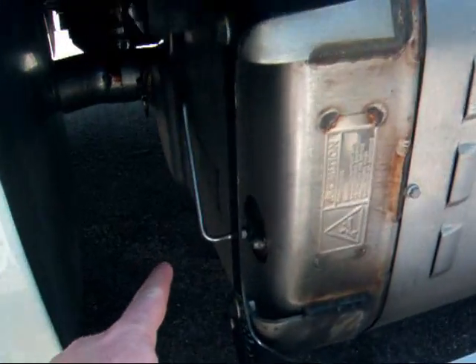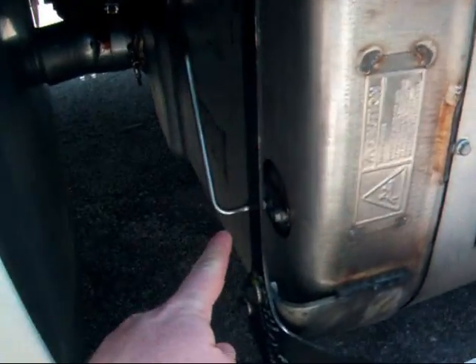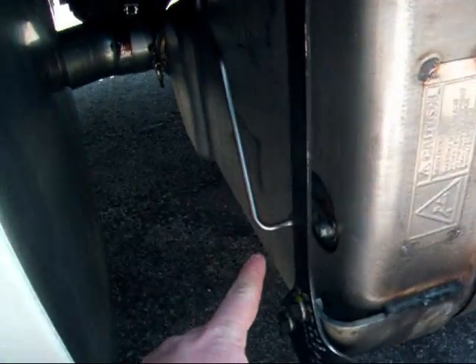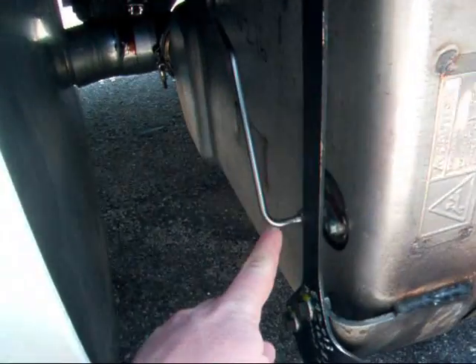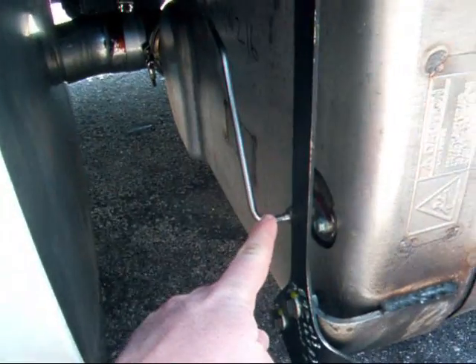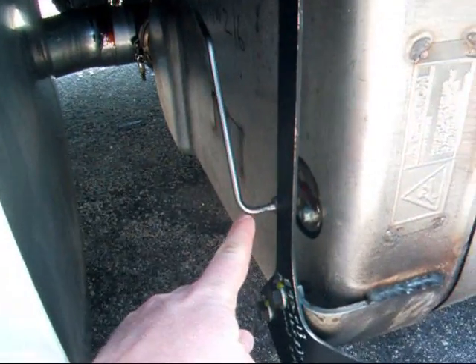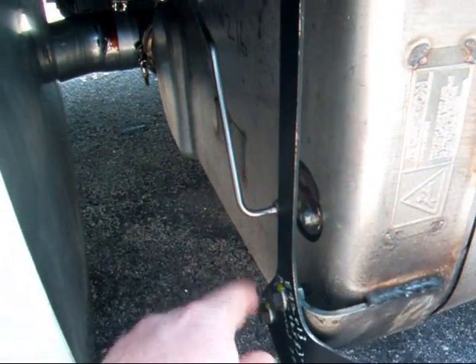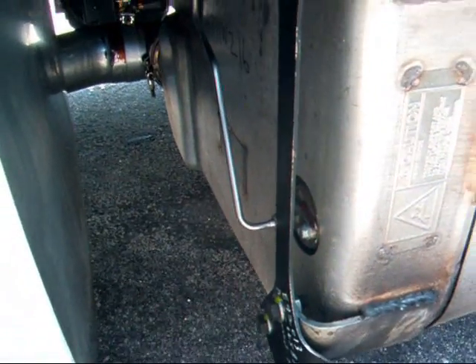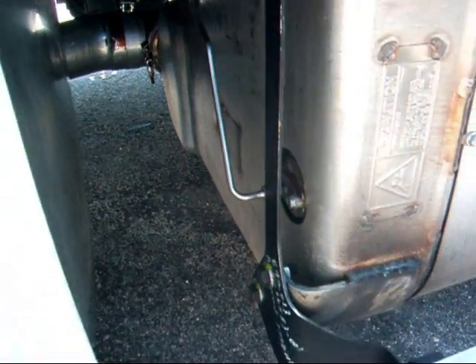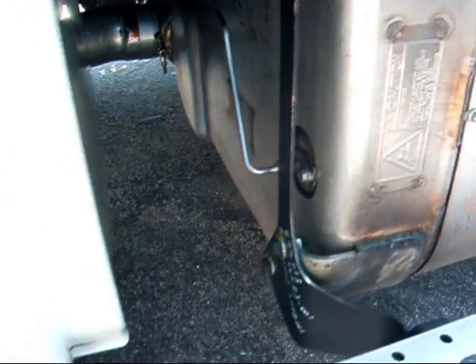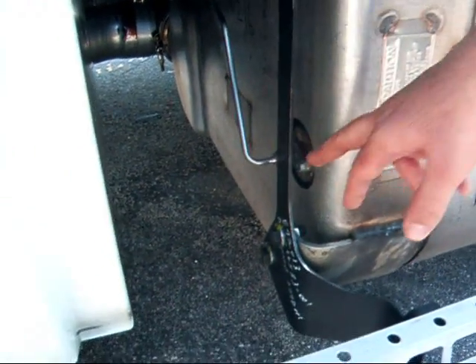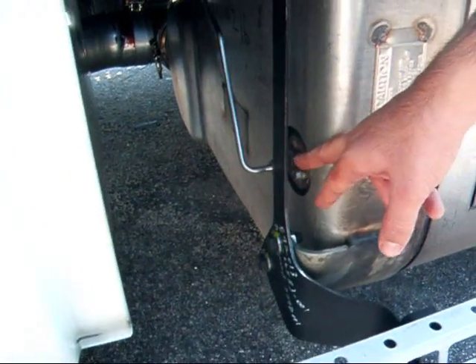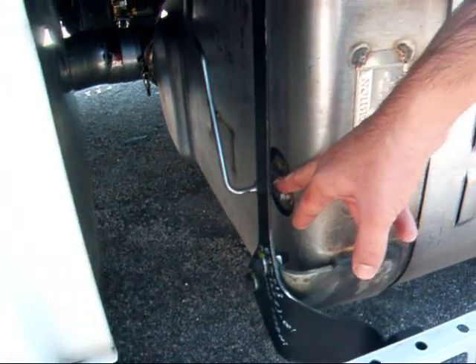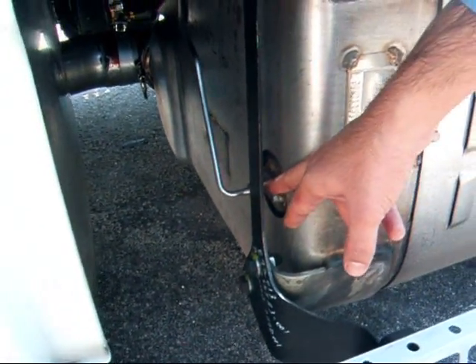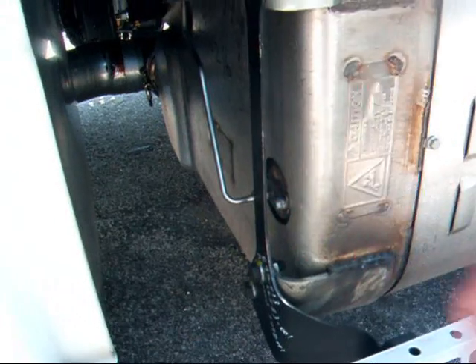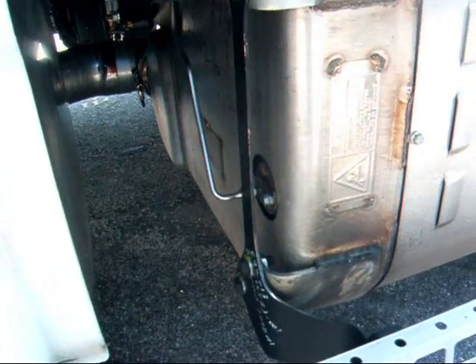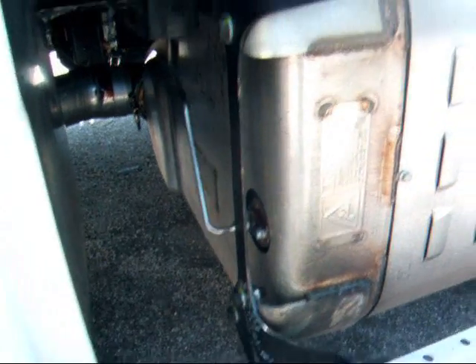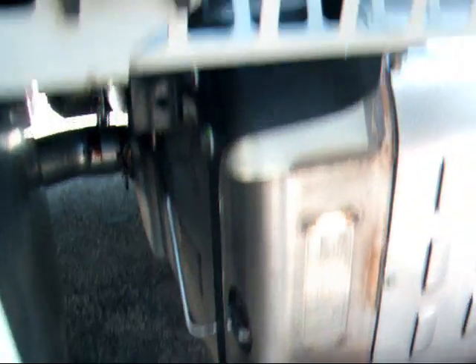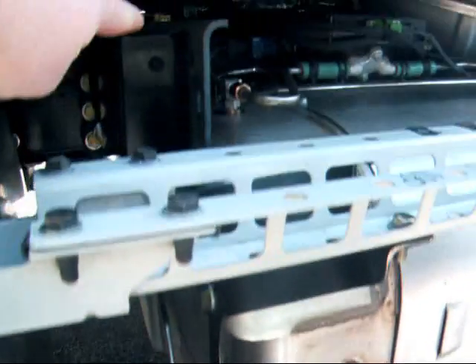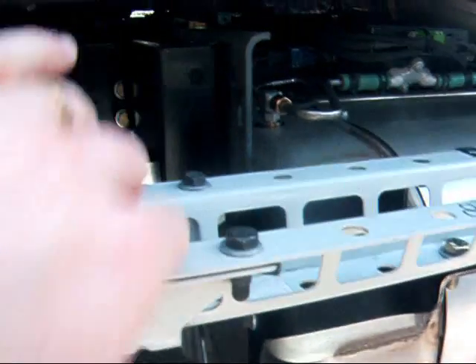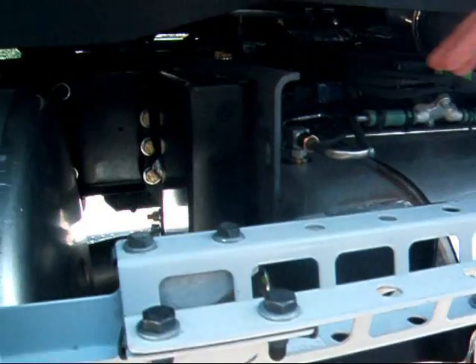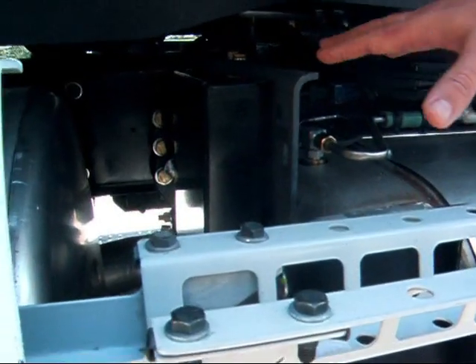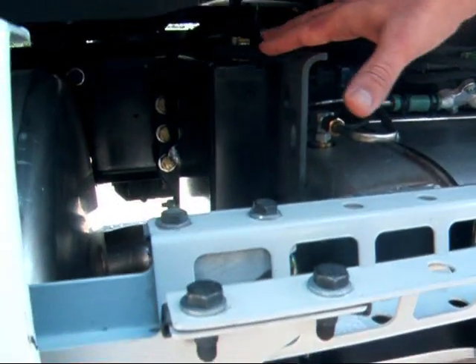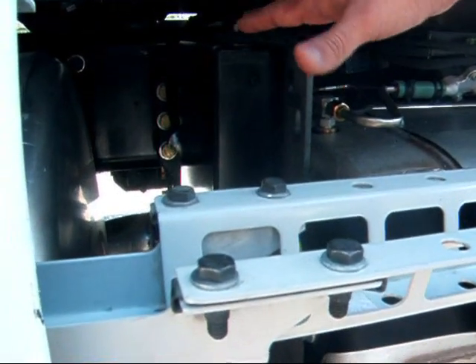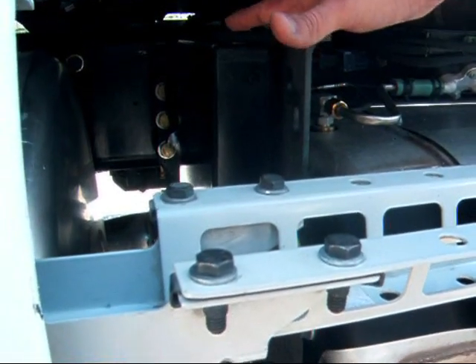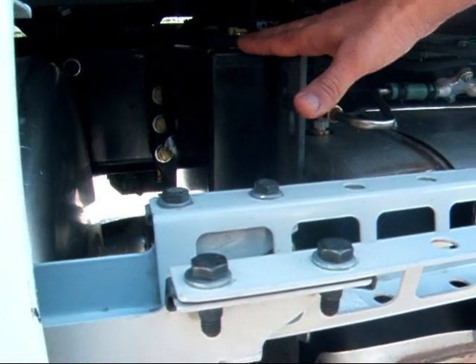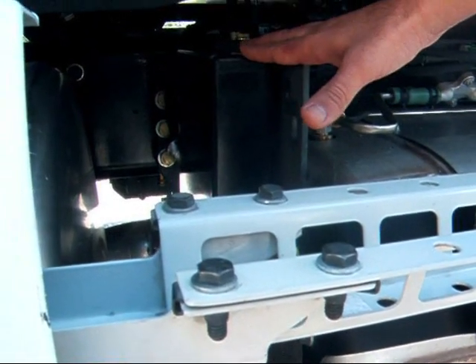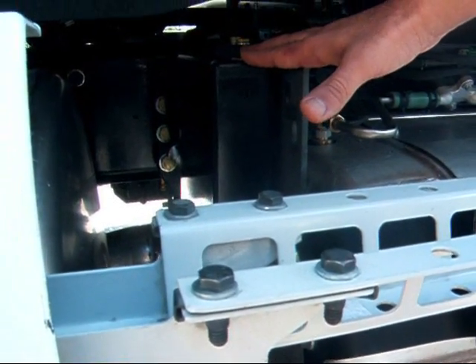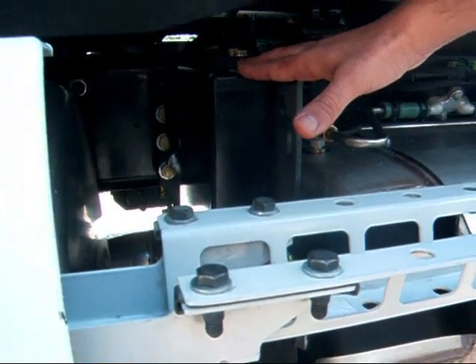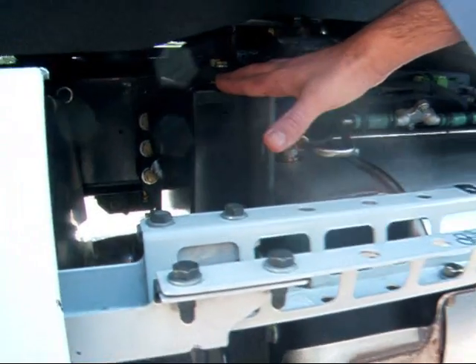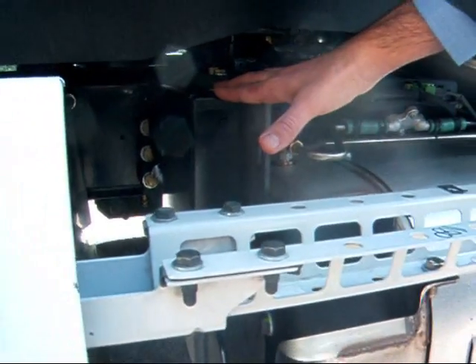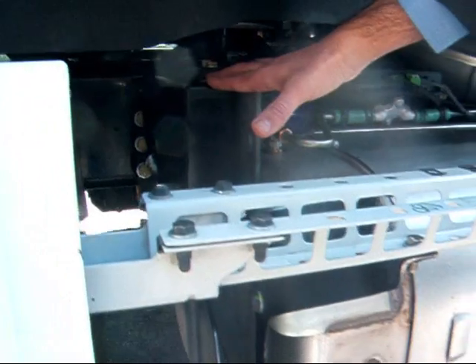This tube right here is where the urea is injected in, correct? That's correct — this is the urea nozzle. And then what's this part over here? This is the dosing unit, or the metering unit, for urea.